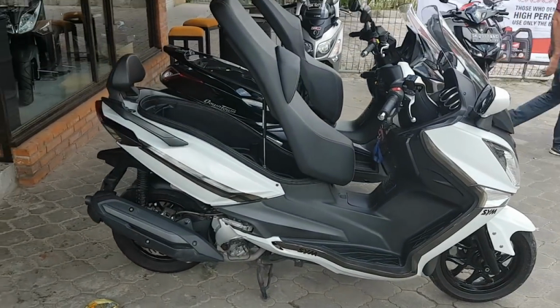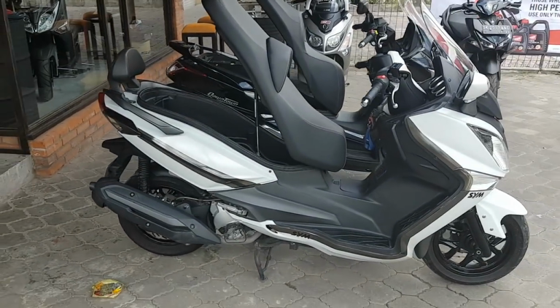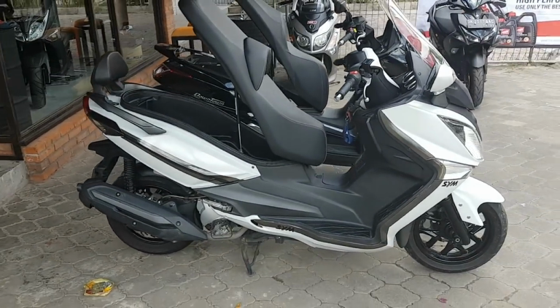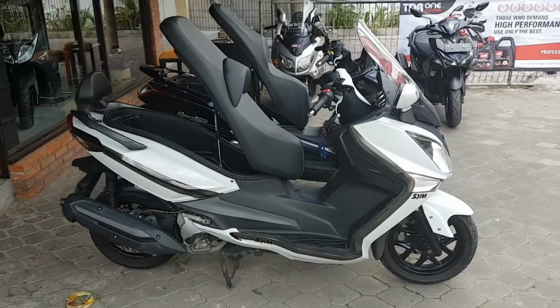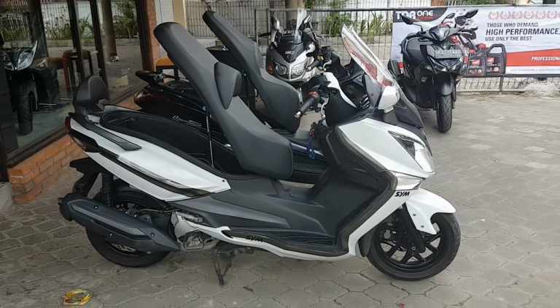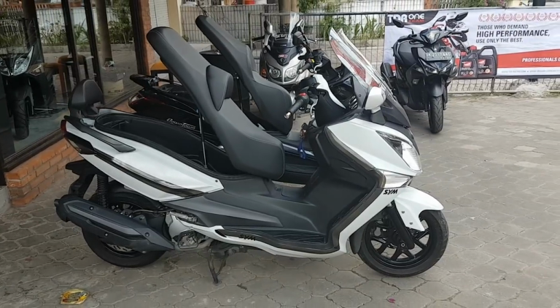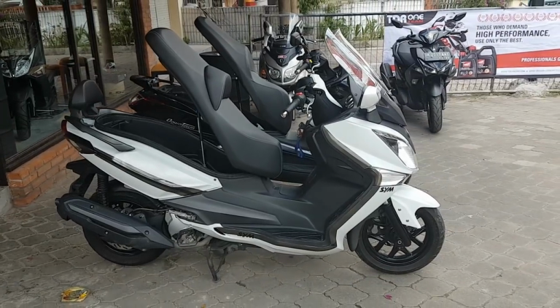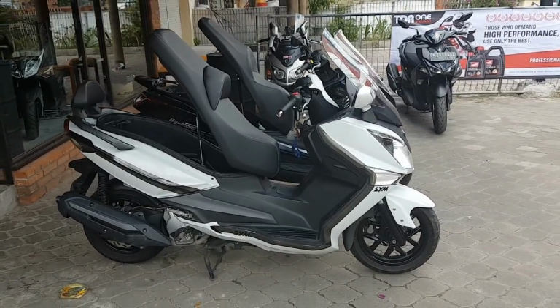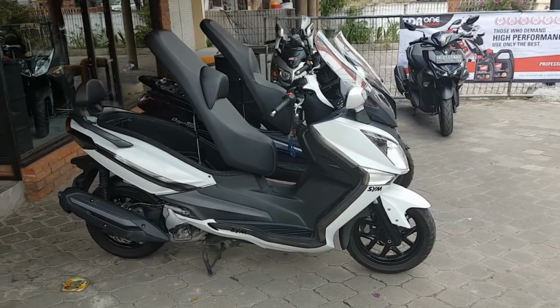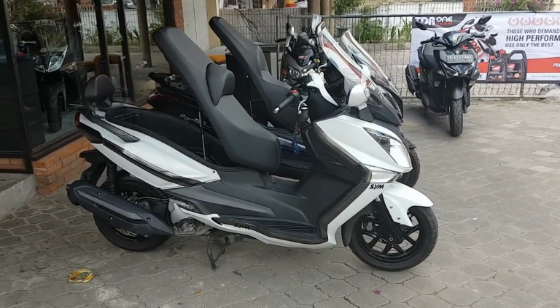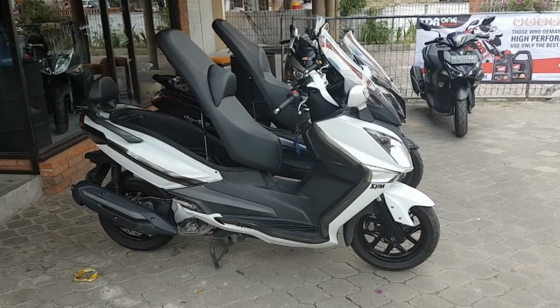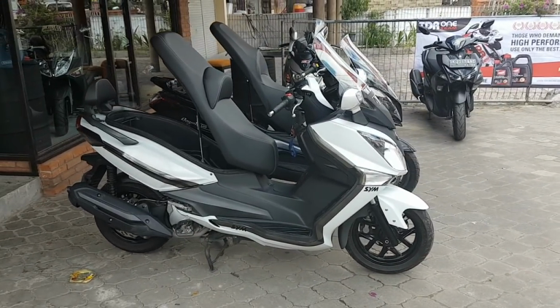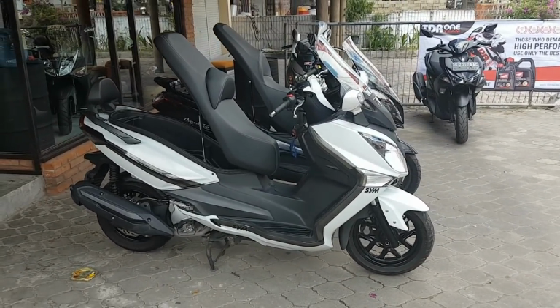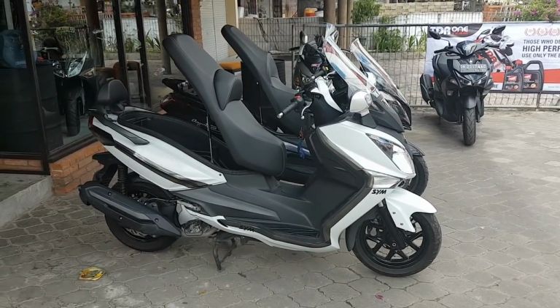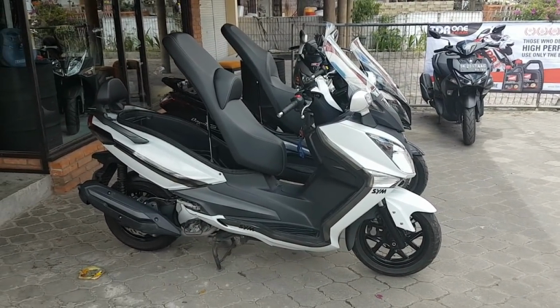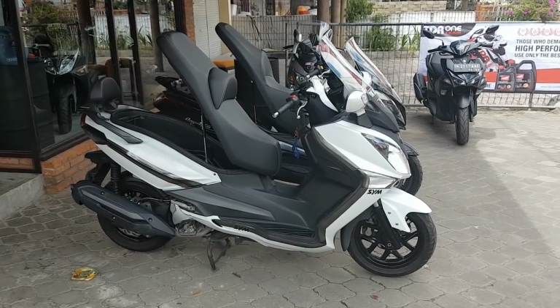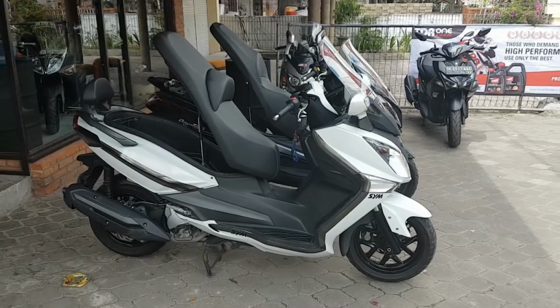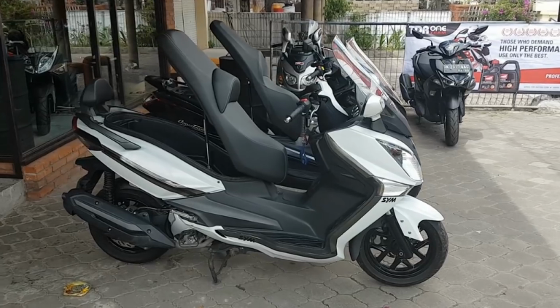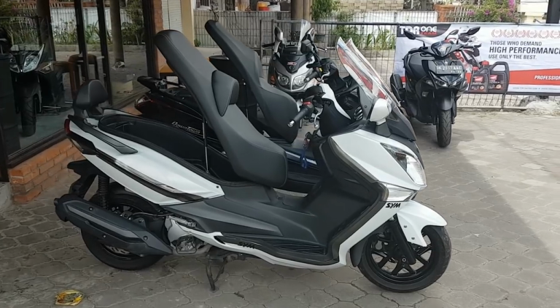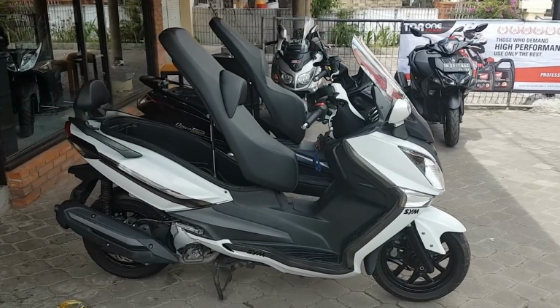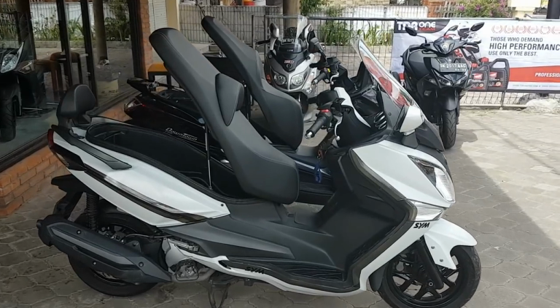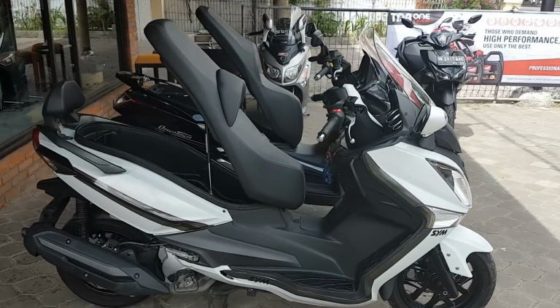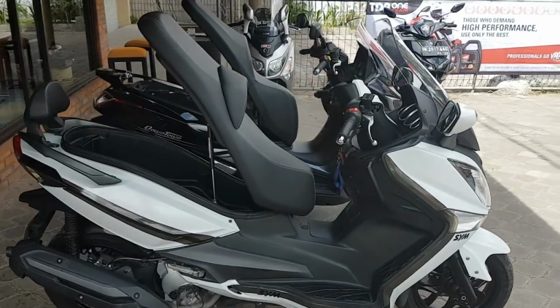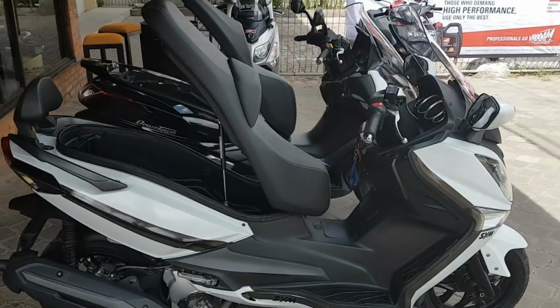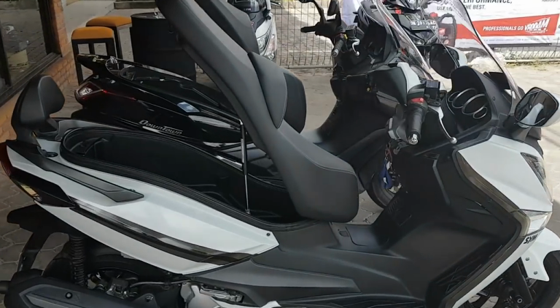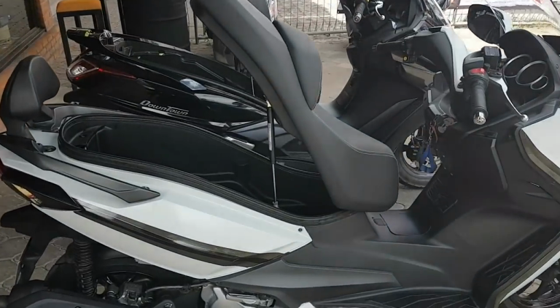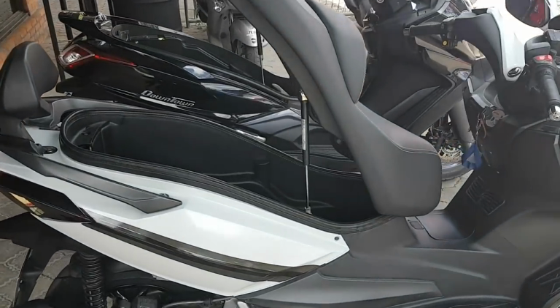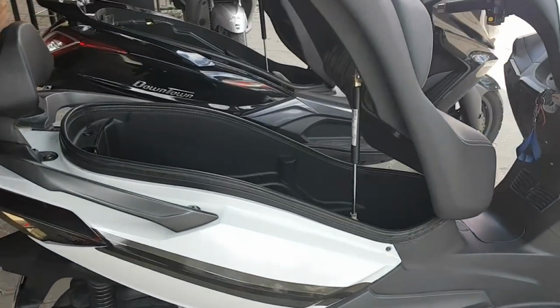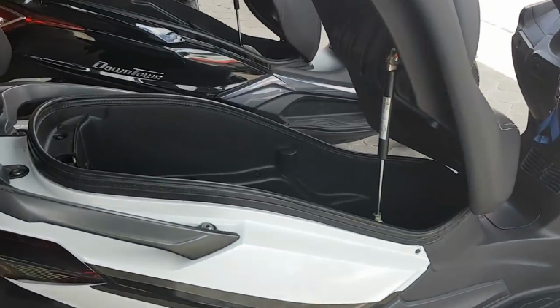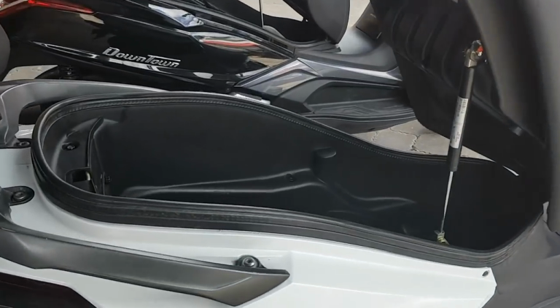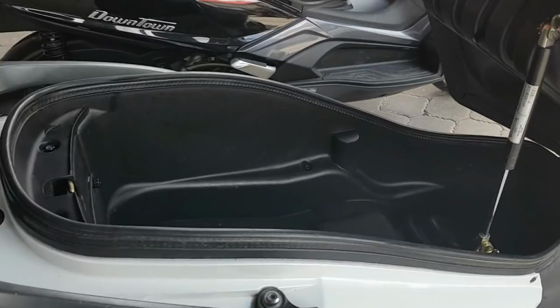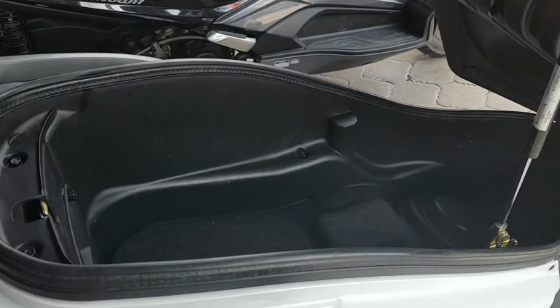The Yamaha X-Max, for me, is different. It's way too hard, not enough comfortable, but full of technology. But those two, we can really really compare them.